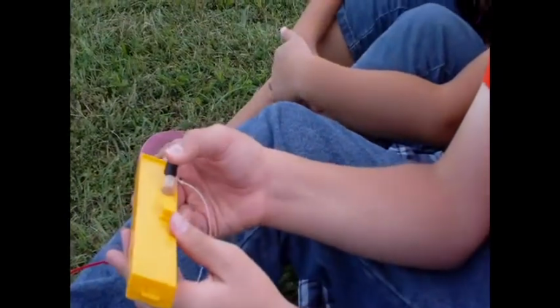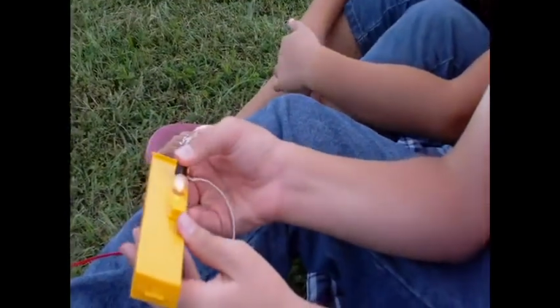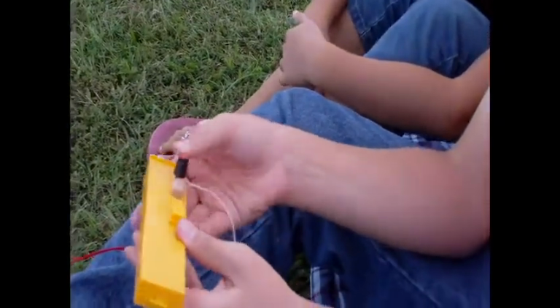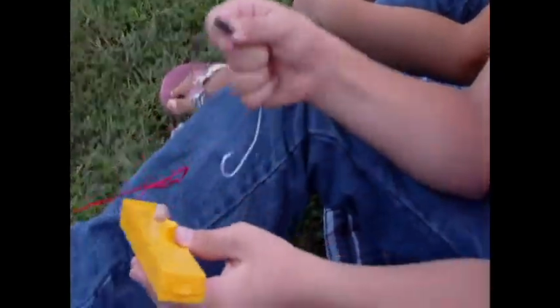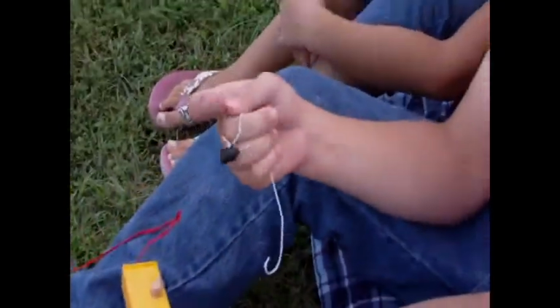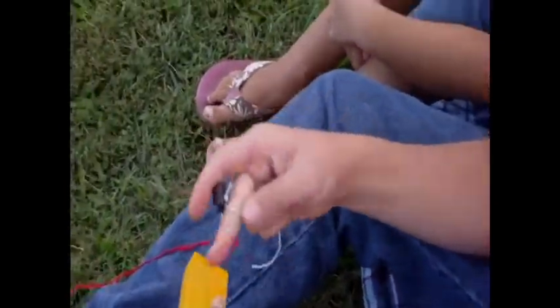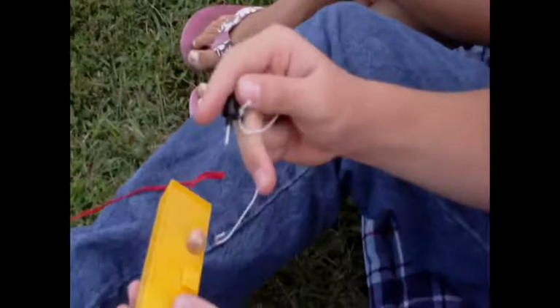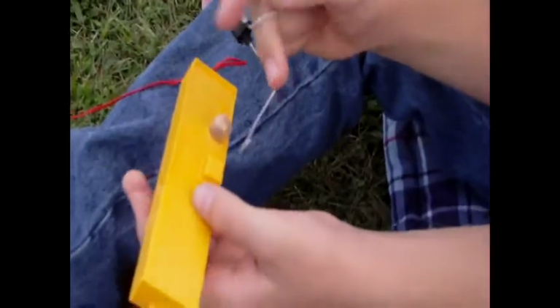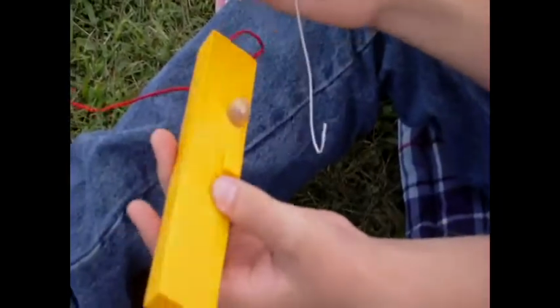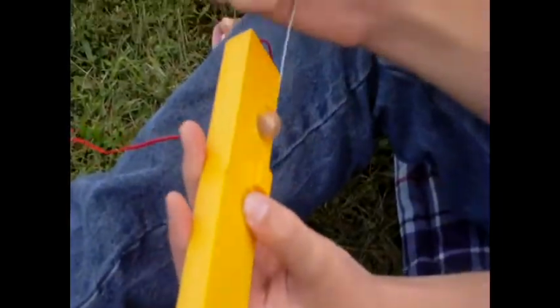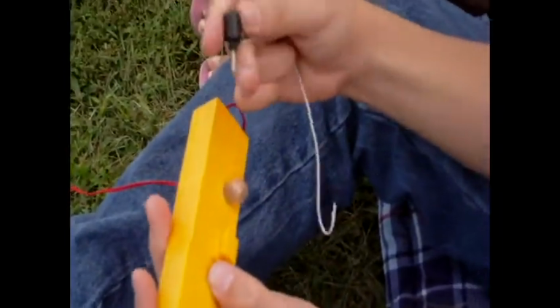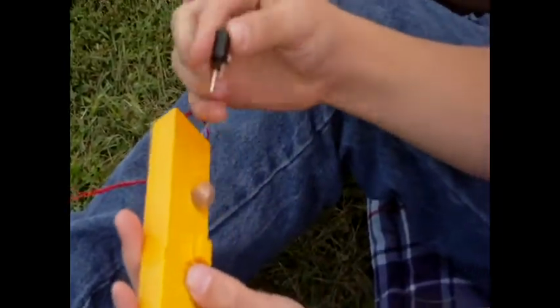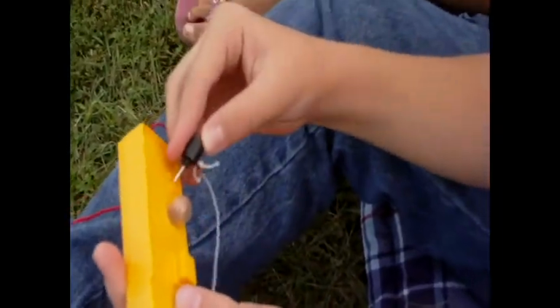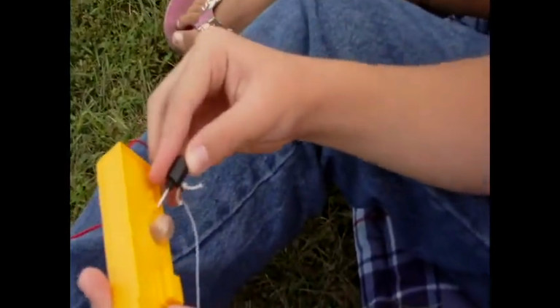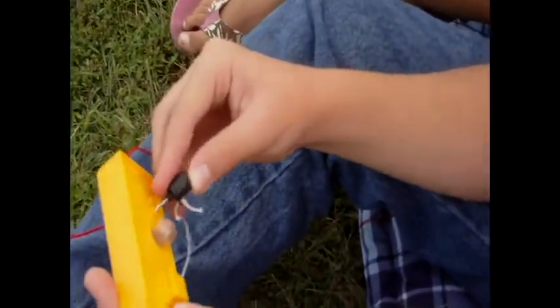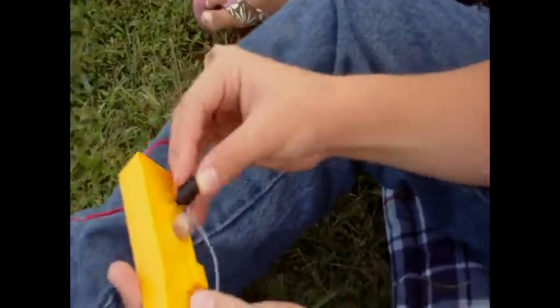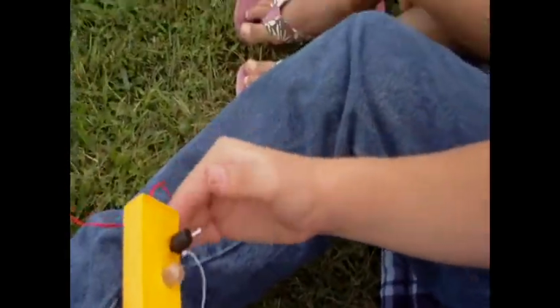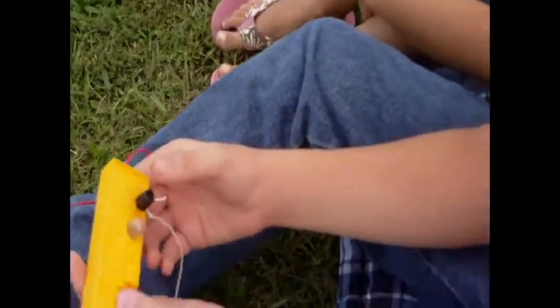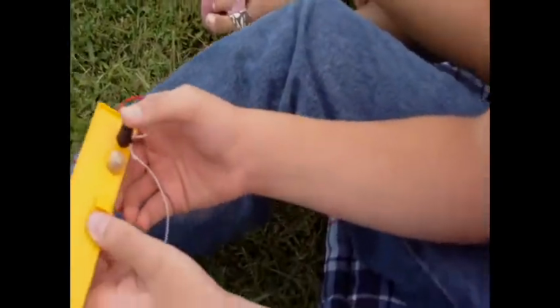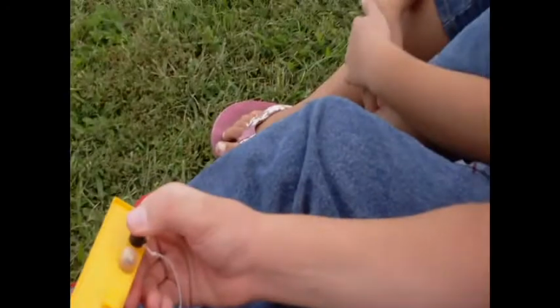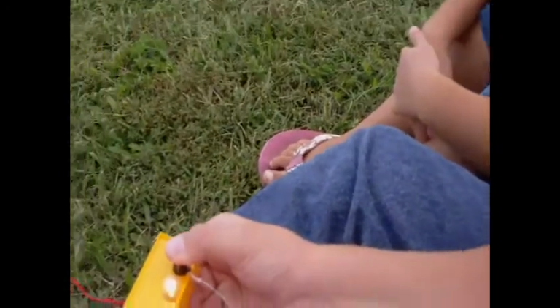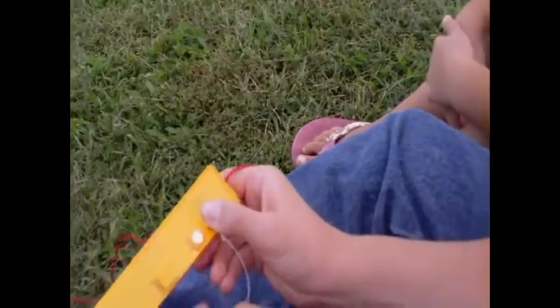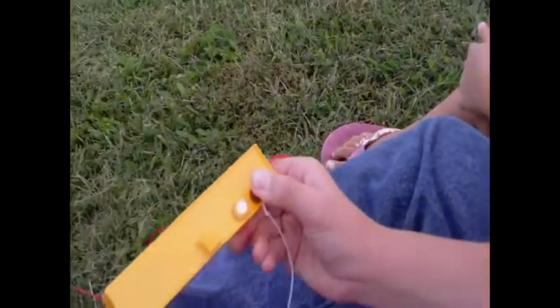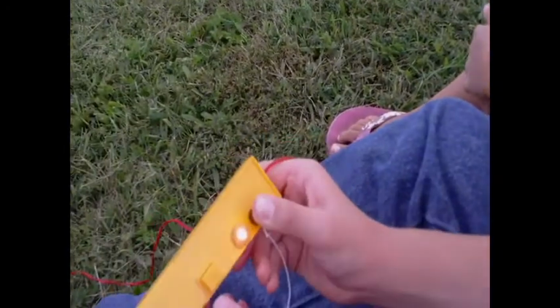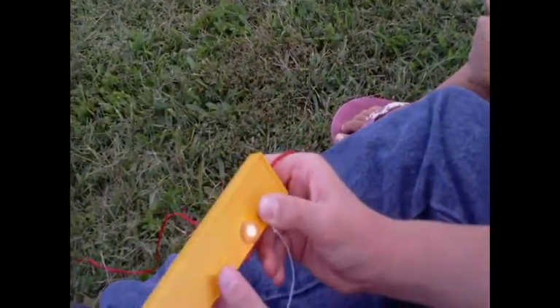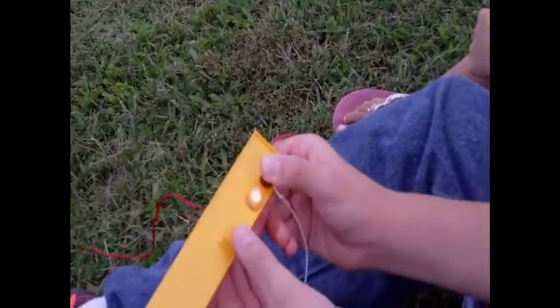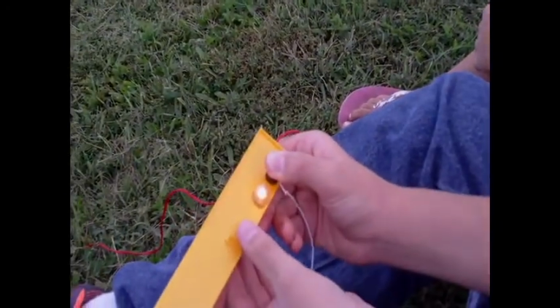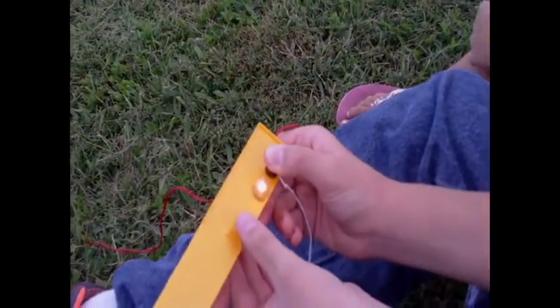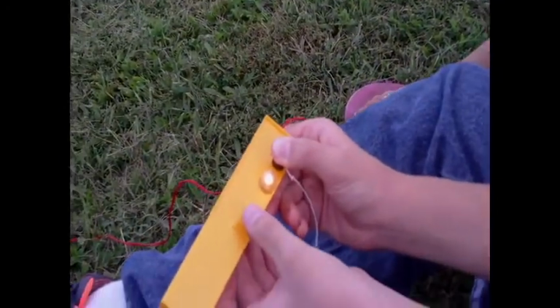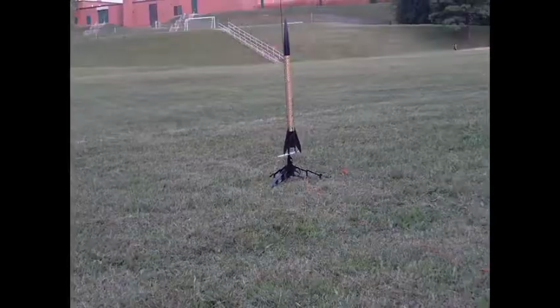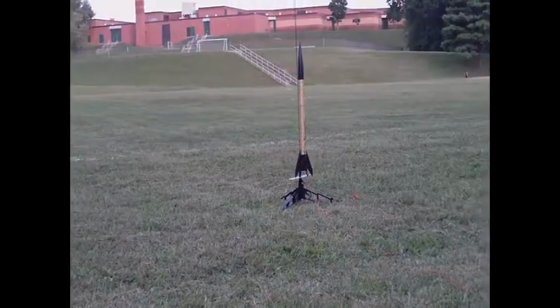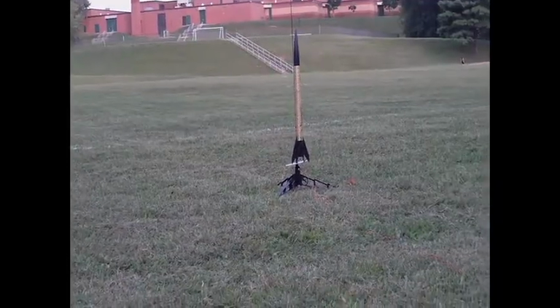Push the key in. What key is that? Model rocket safety key. And it goes inside where? Put it in. And you hold this down until the light lights up. Then you hit the launch button. It's going to be loud. Alright, we're going to go, Houston.